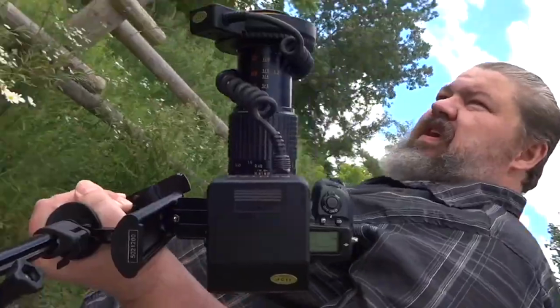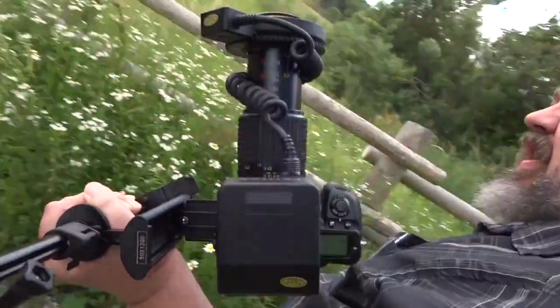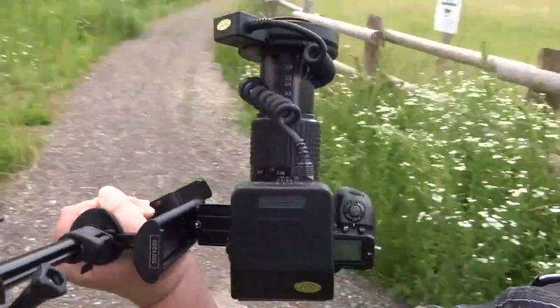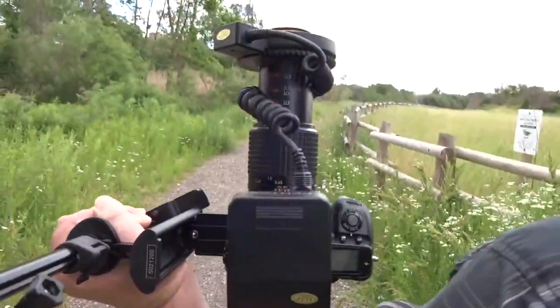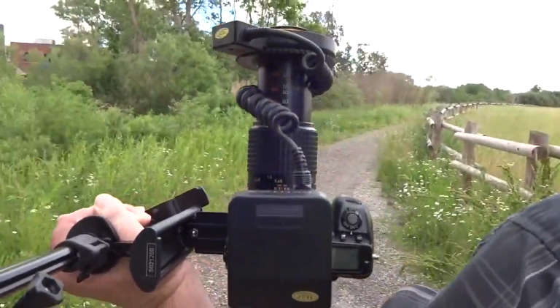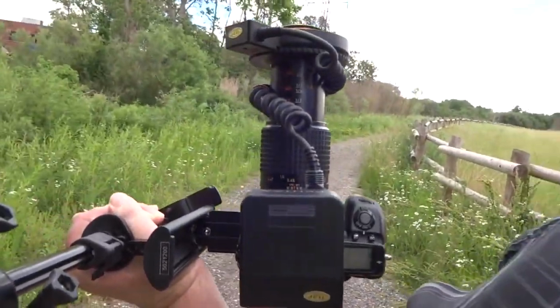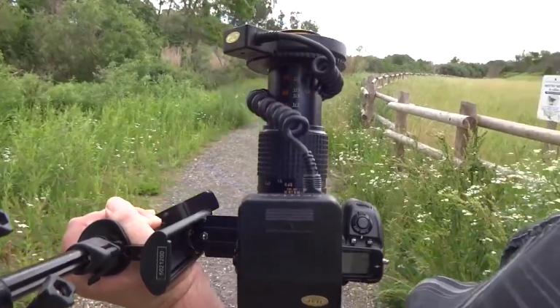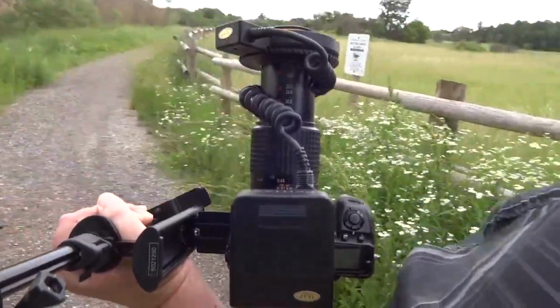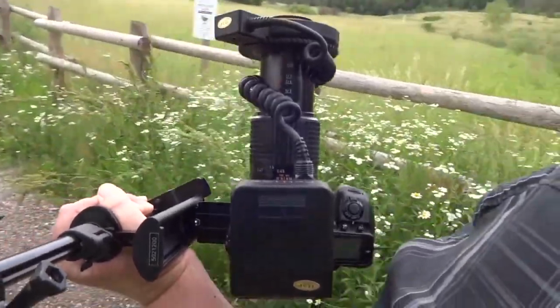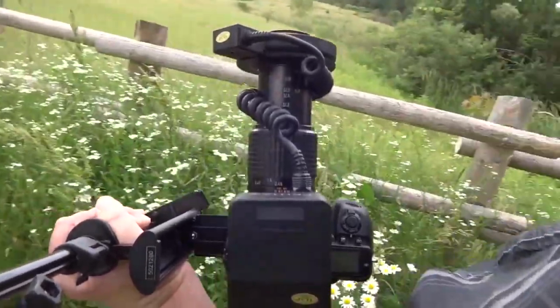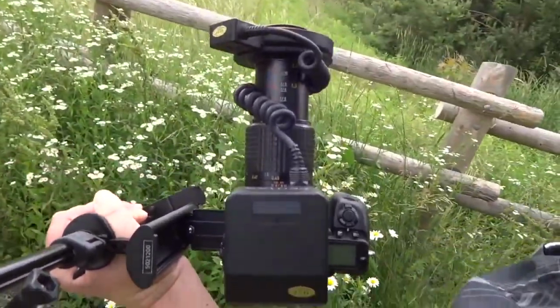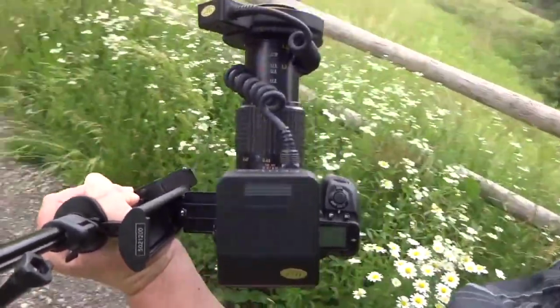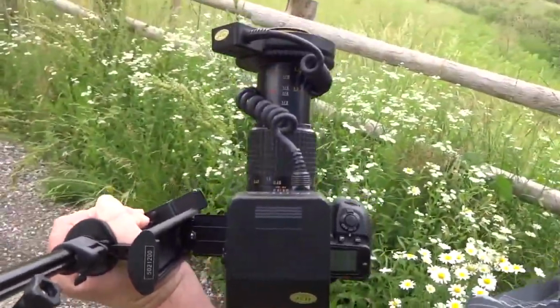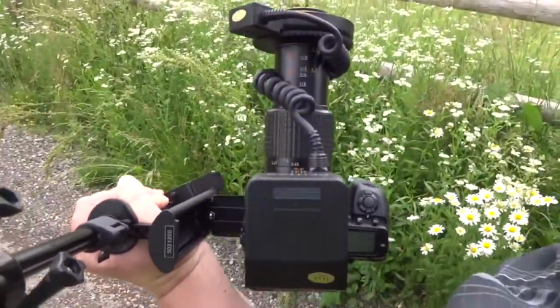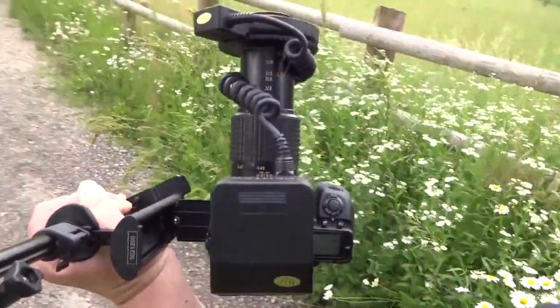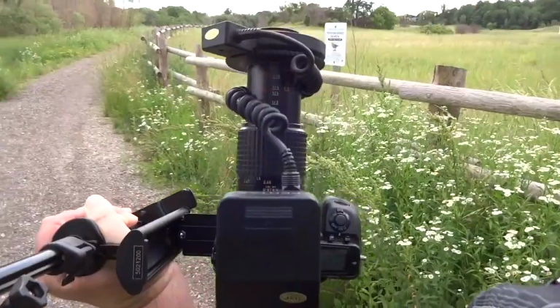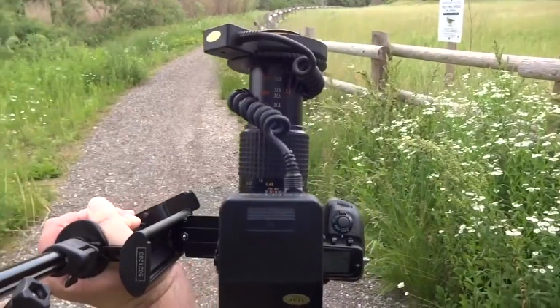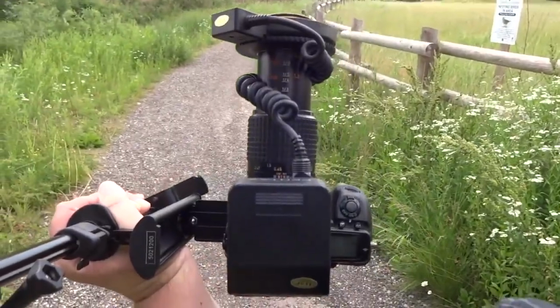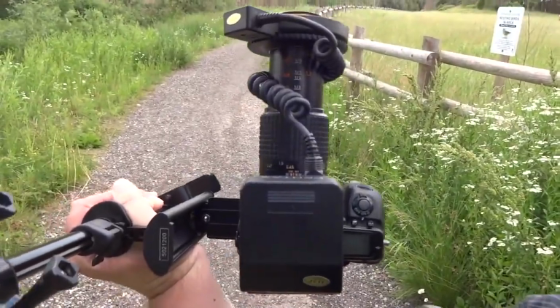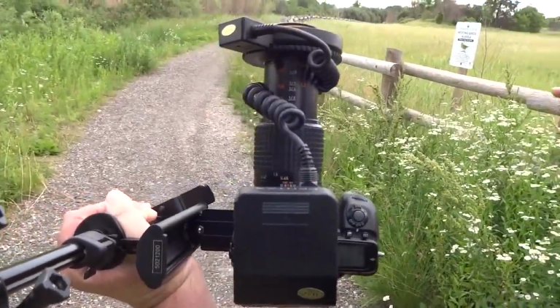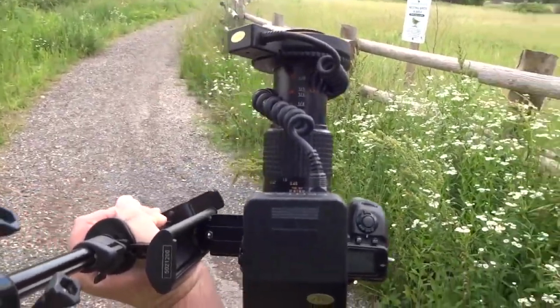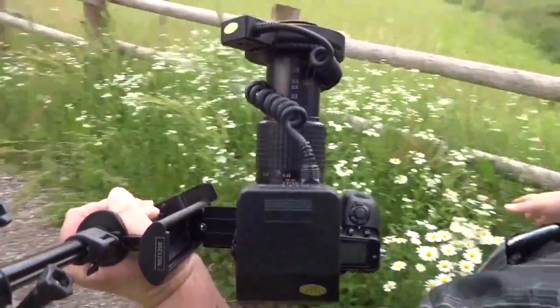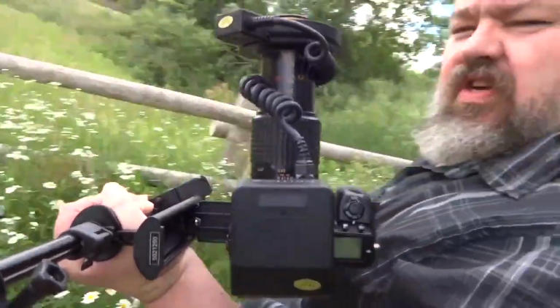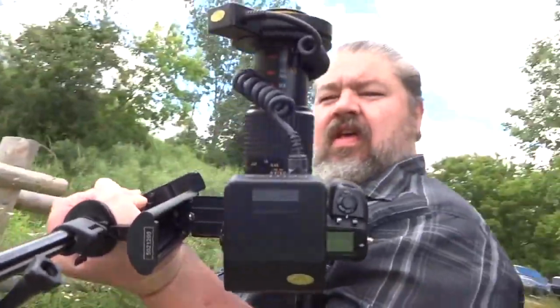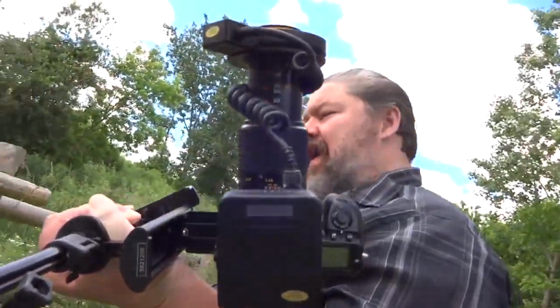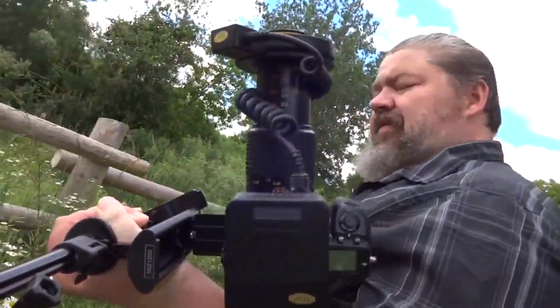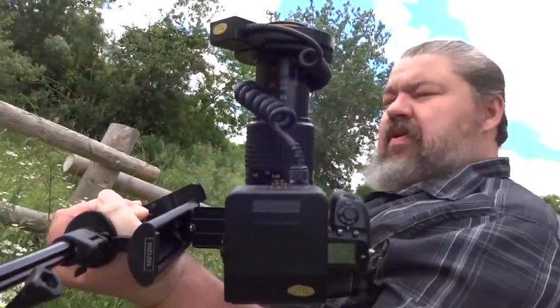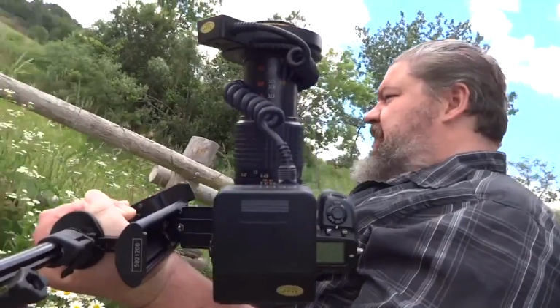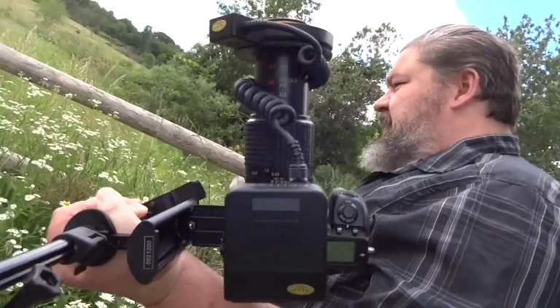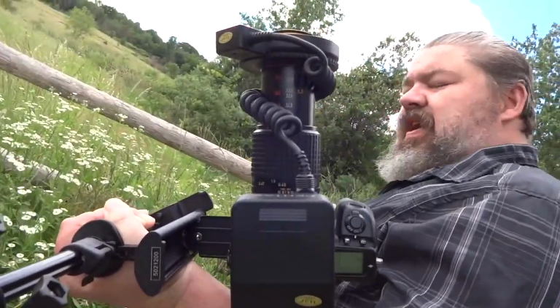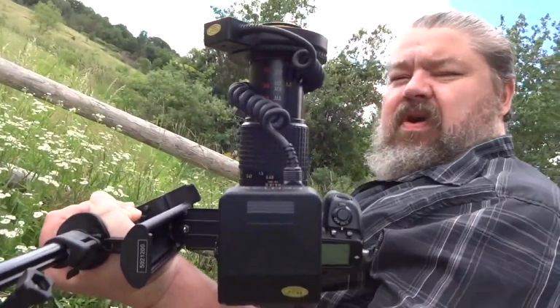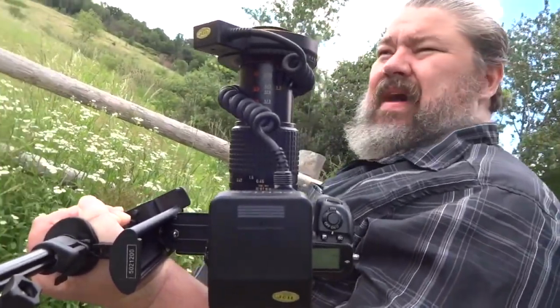First off you want to choose an area, a path that you're walking along that is bordered with lots of vegetation that is not going to be too hard on your back.